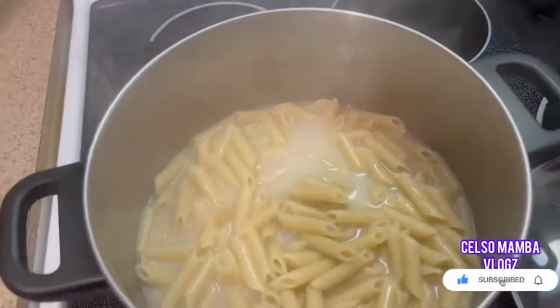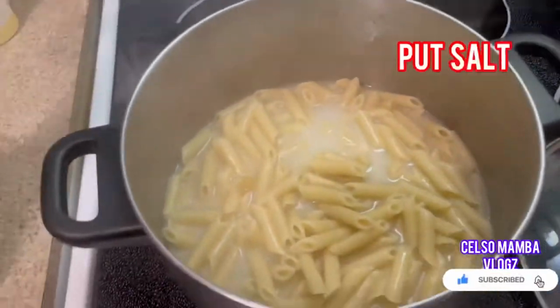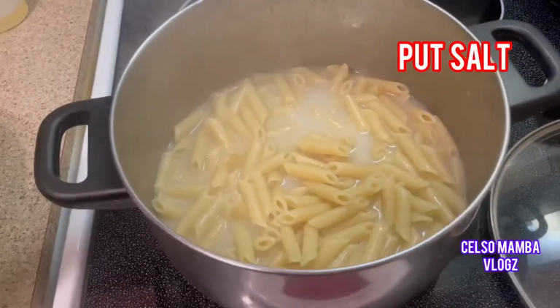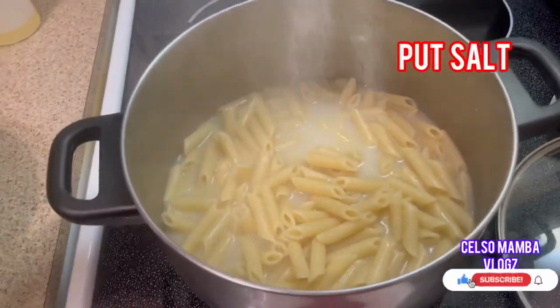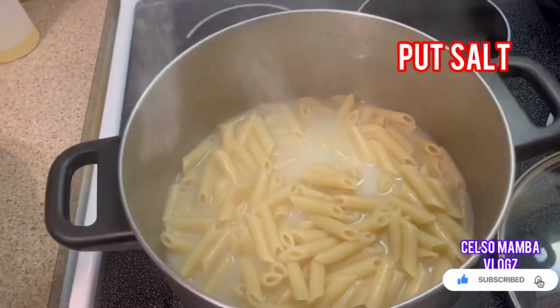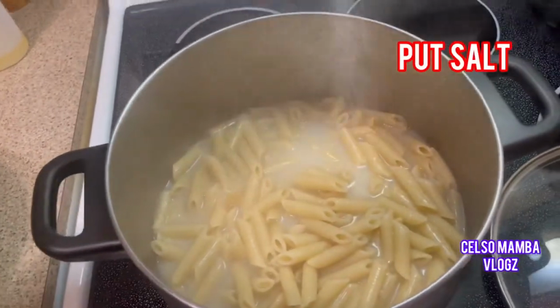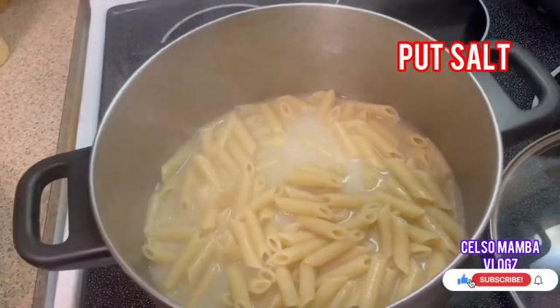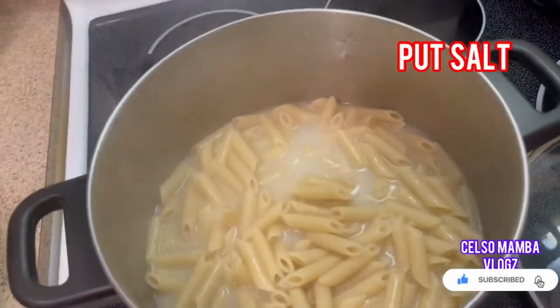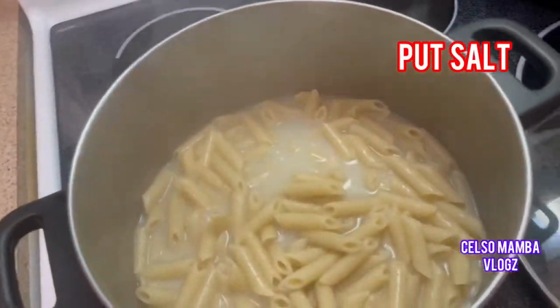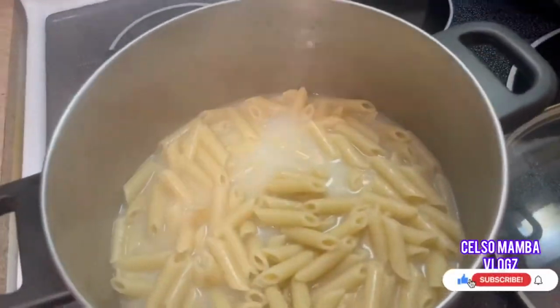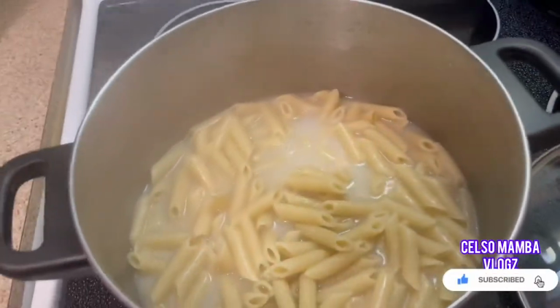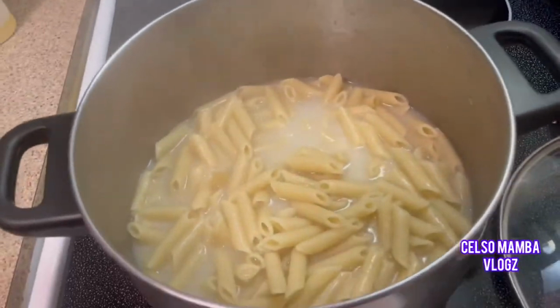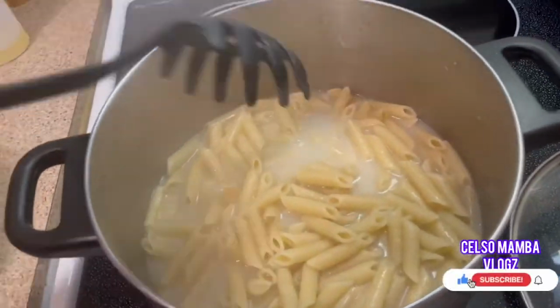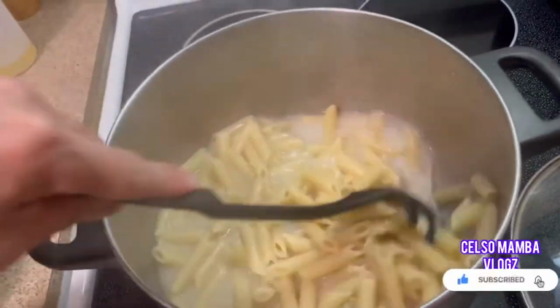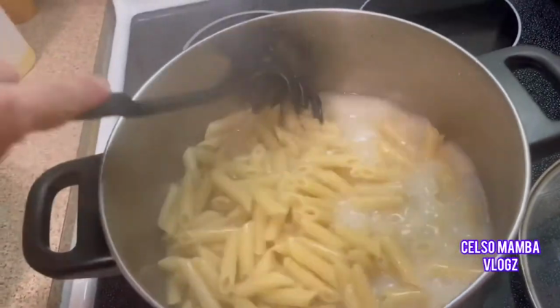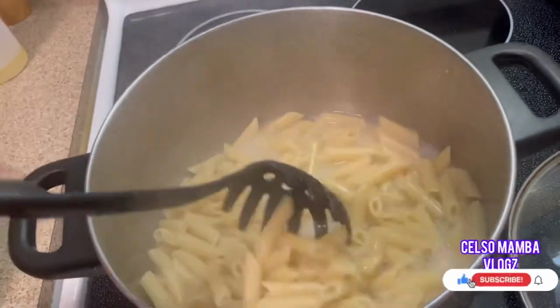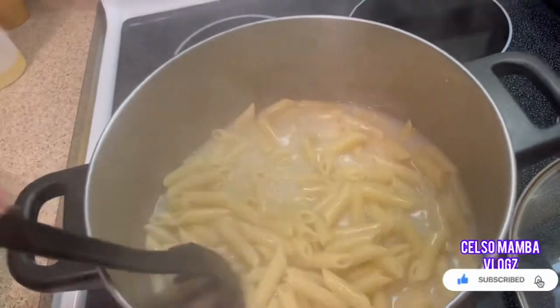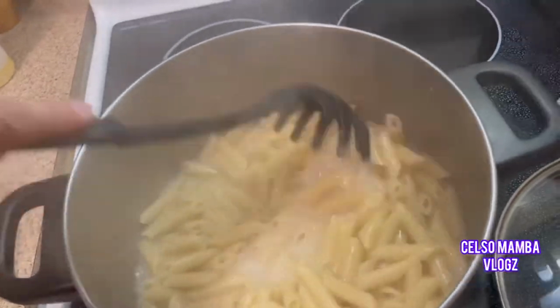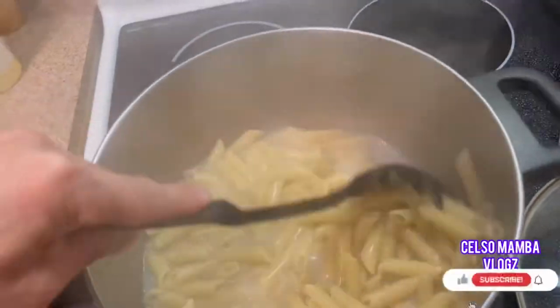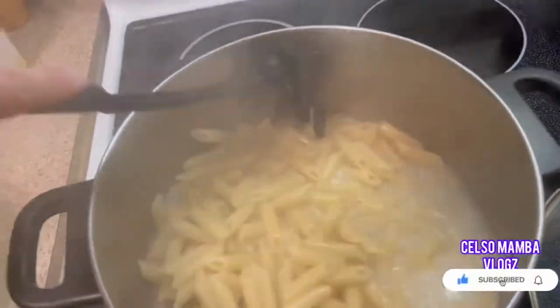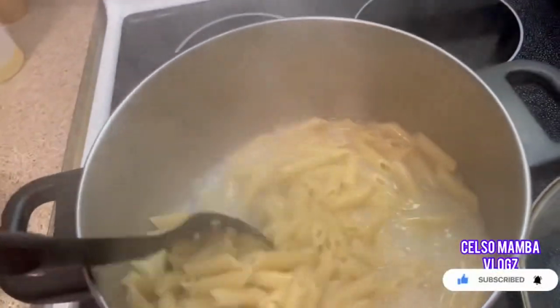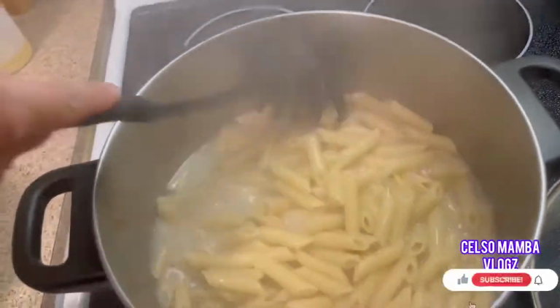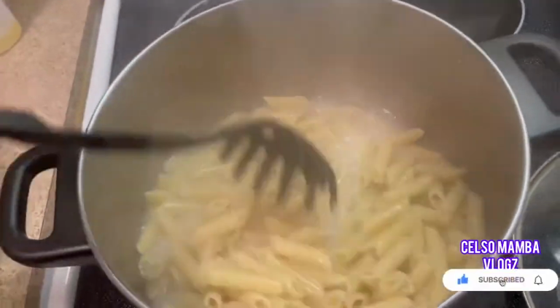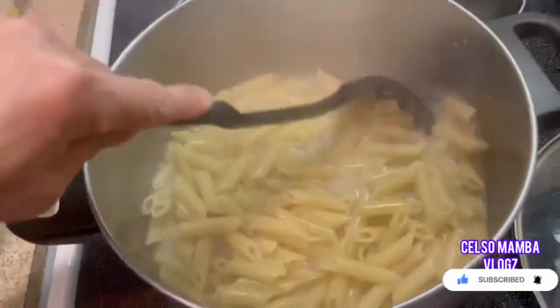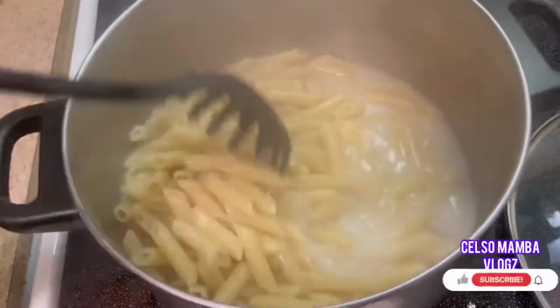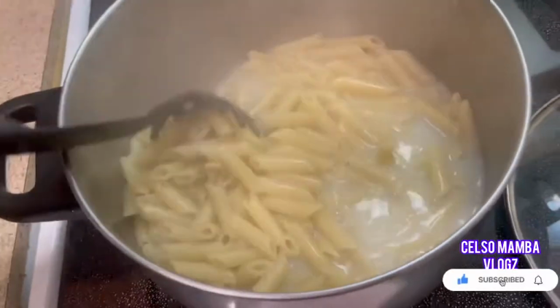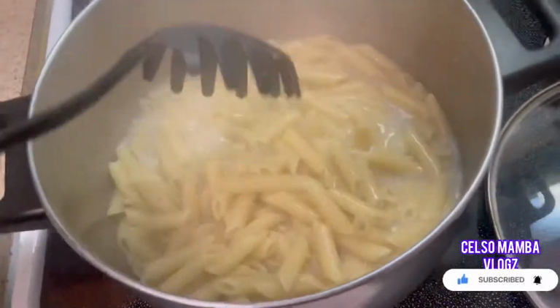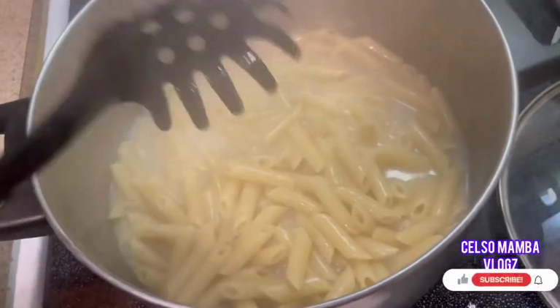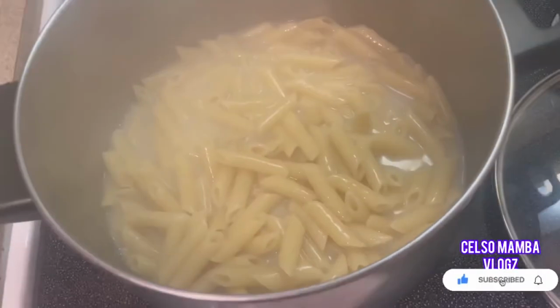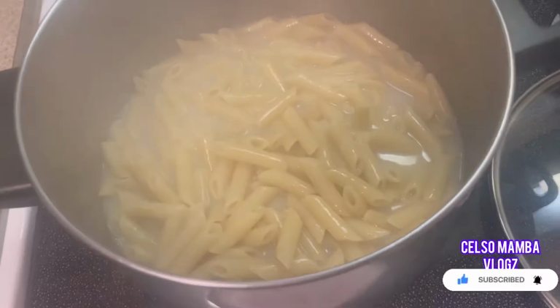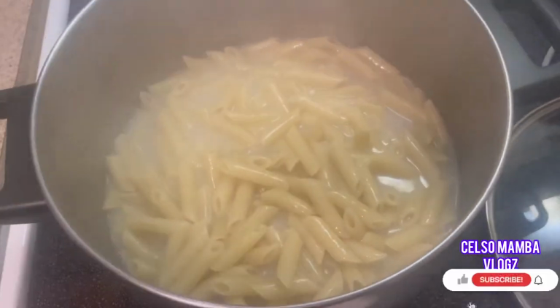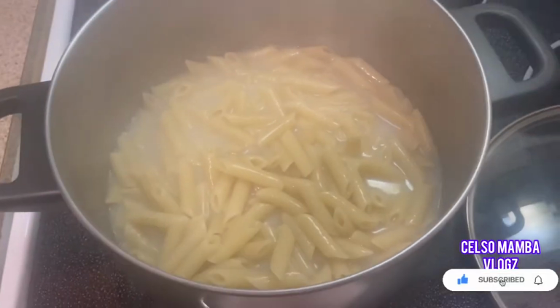After 12 minutes, add salt and then we're gonna start draining. Make sure you already taste the pasta to check if it's al dente.